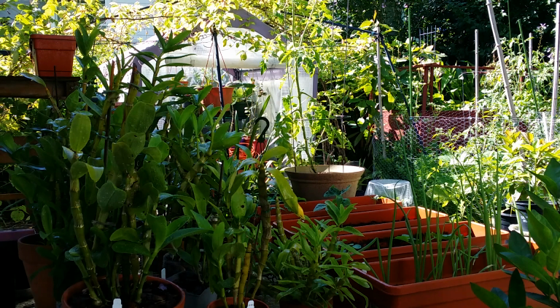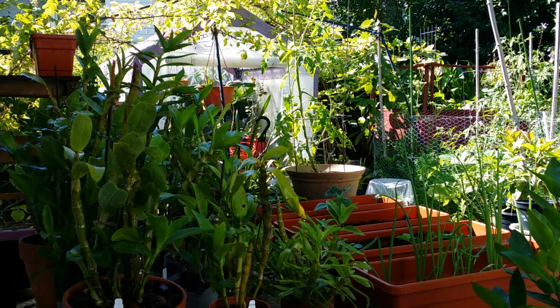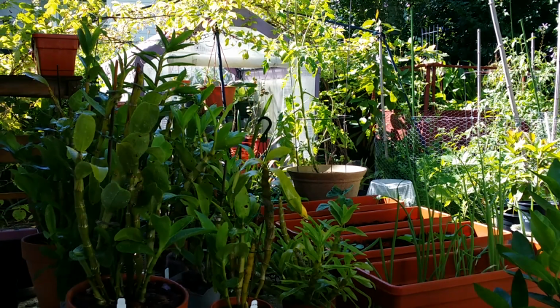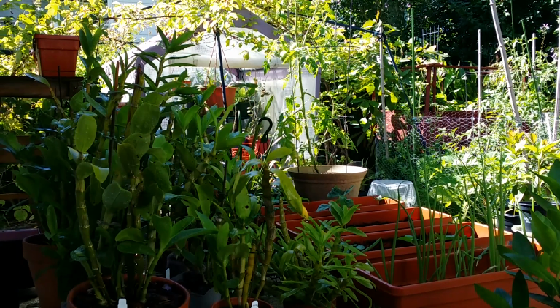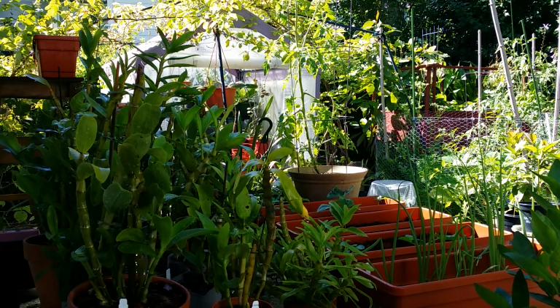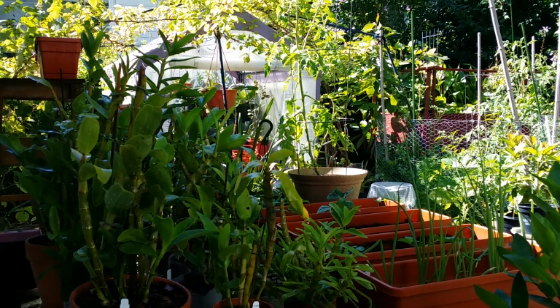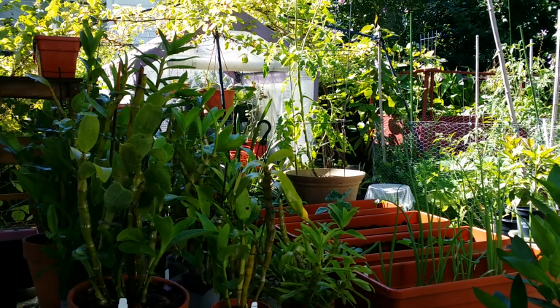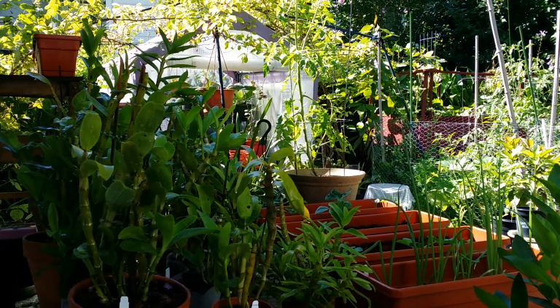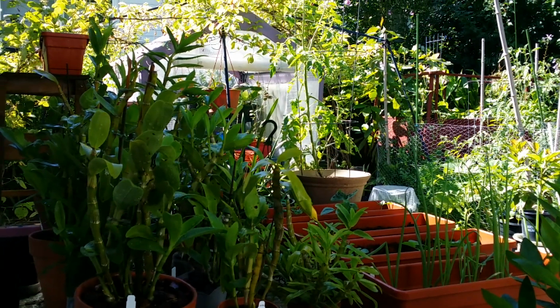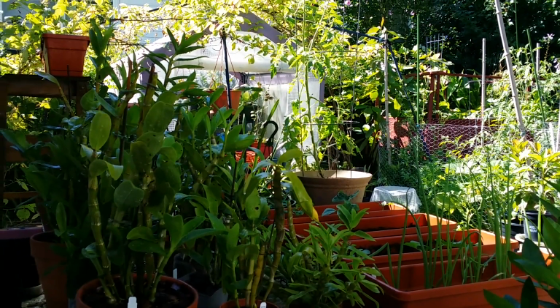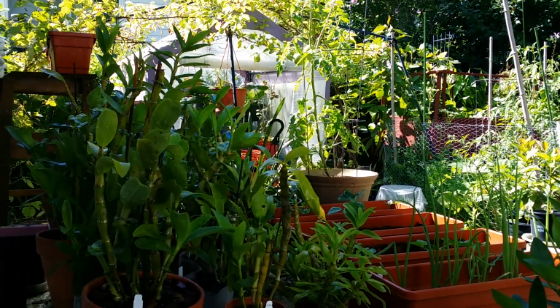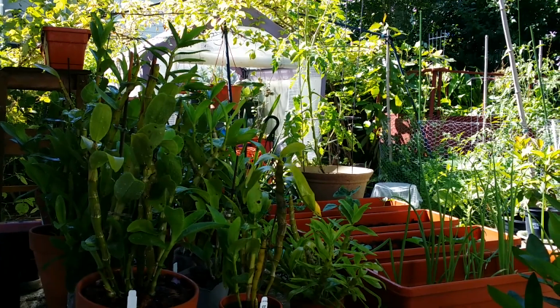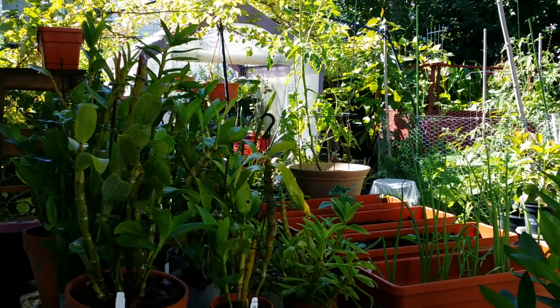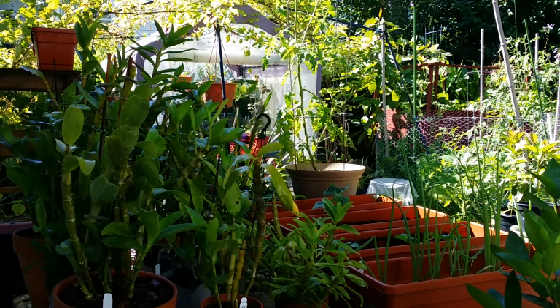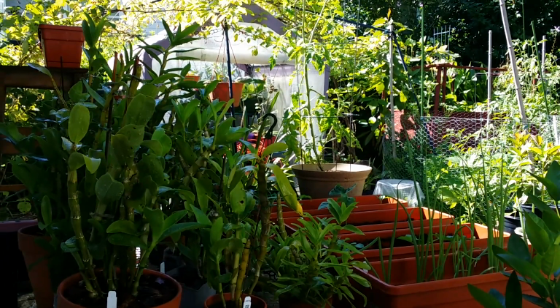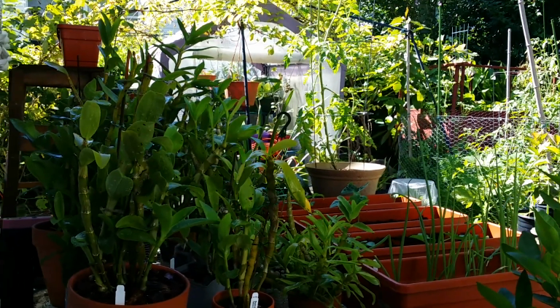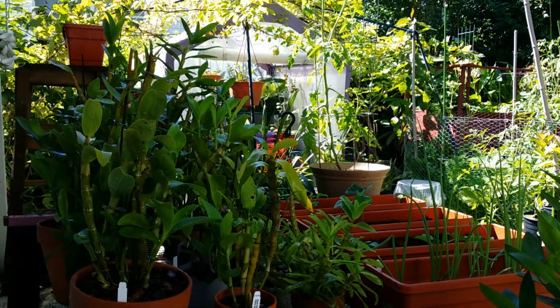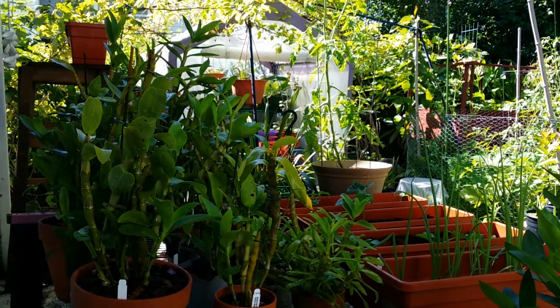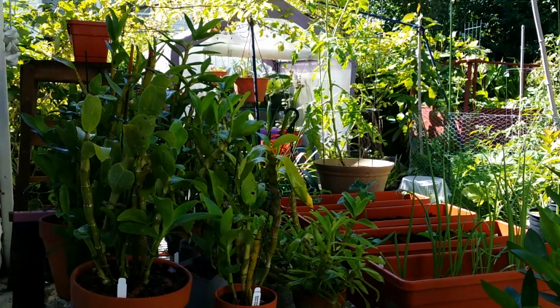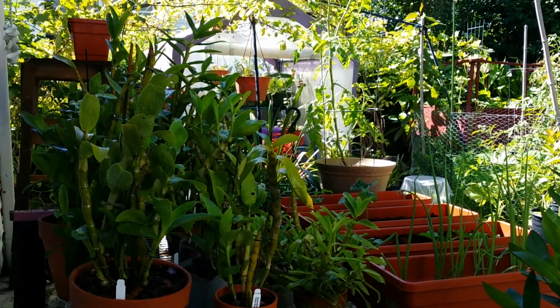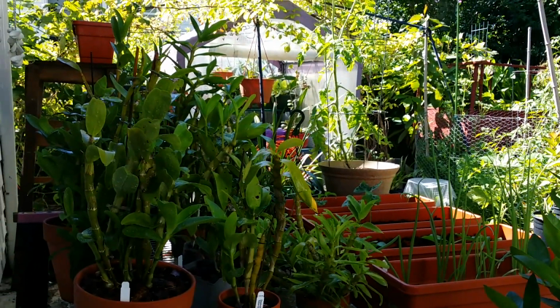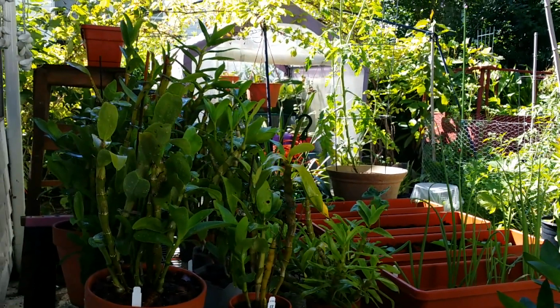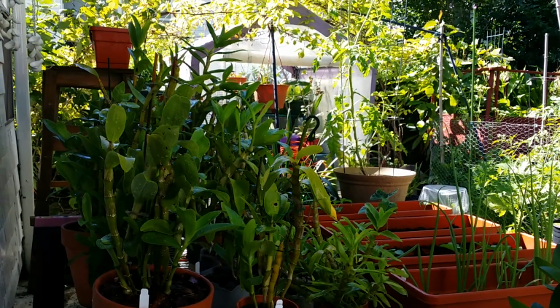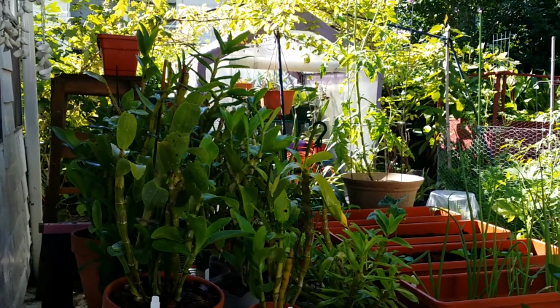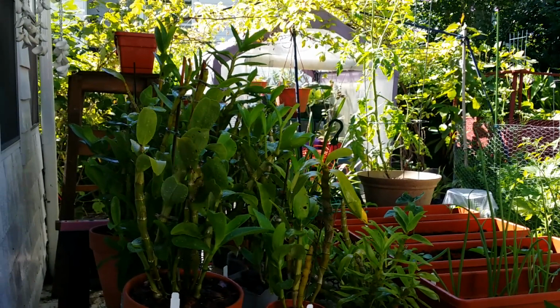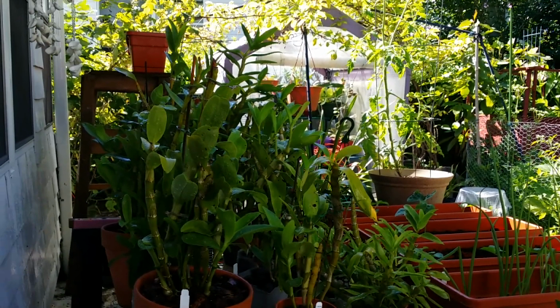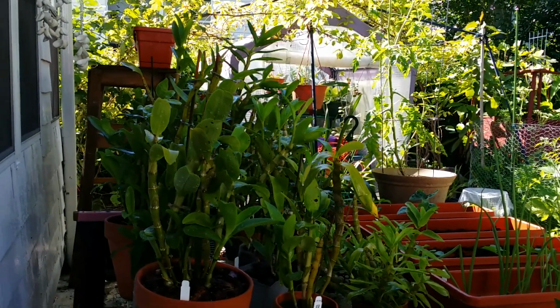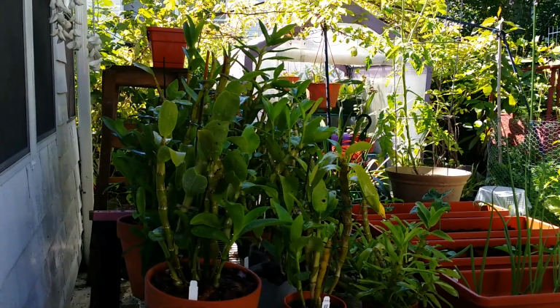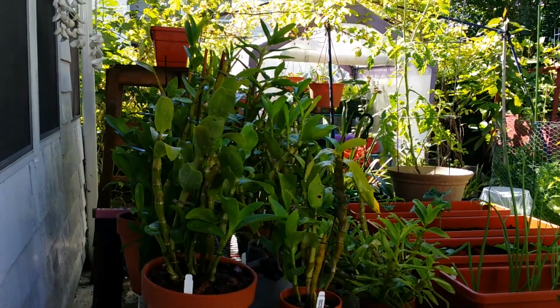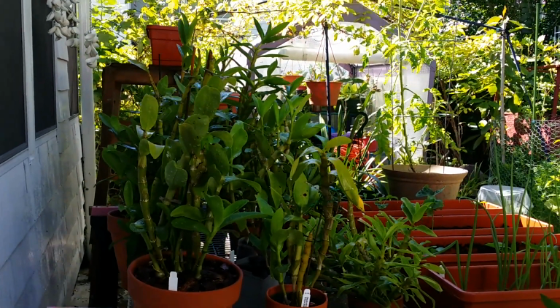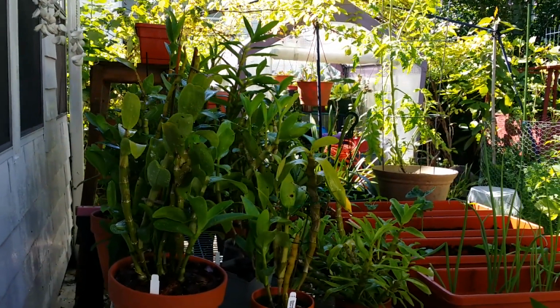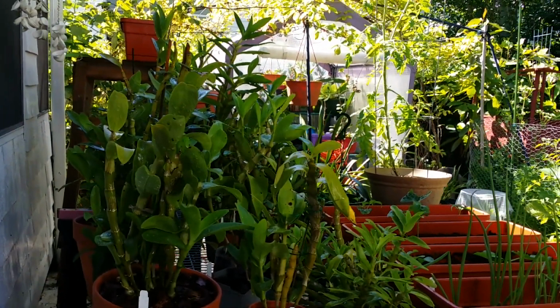Good morning guys! It's another beautiful day here in my garden. Today is the last day of July, so I will show you a few orchids for the month of July — this is my July tour.